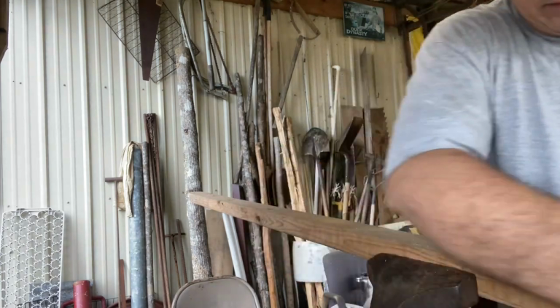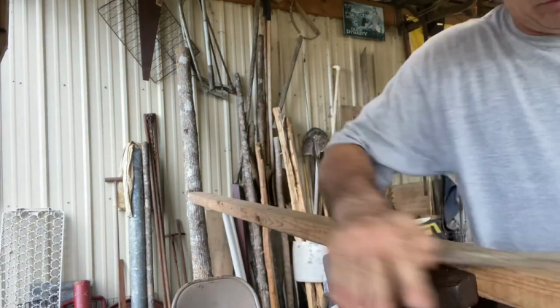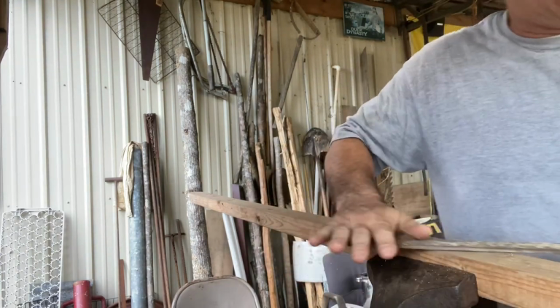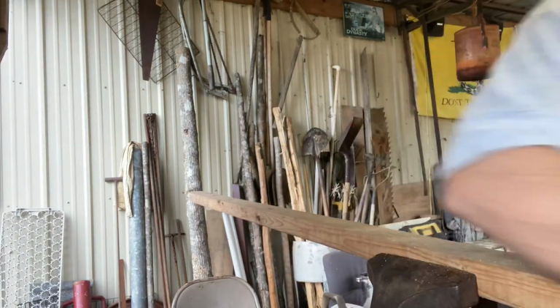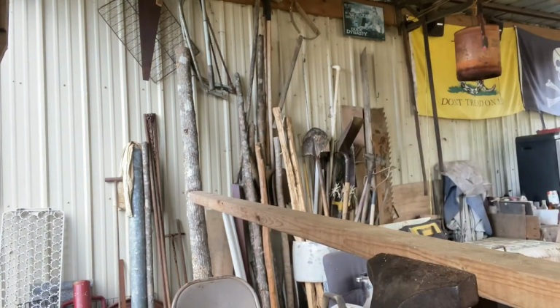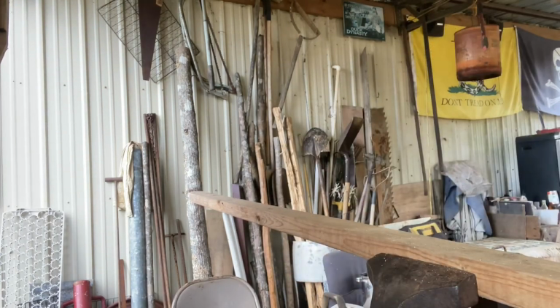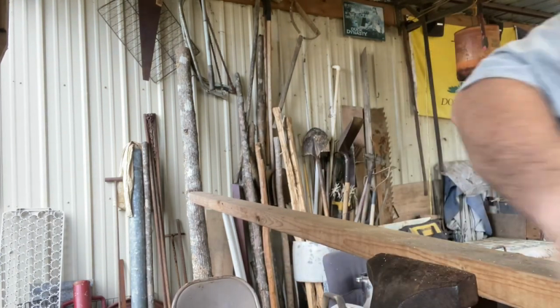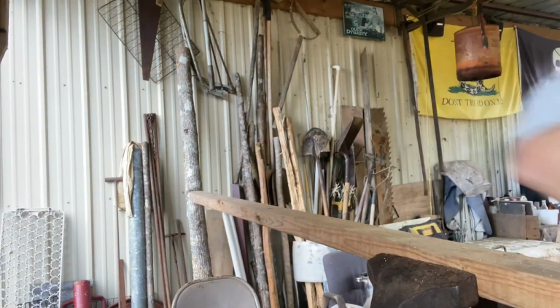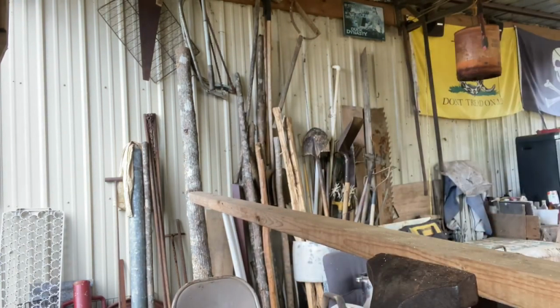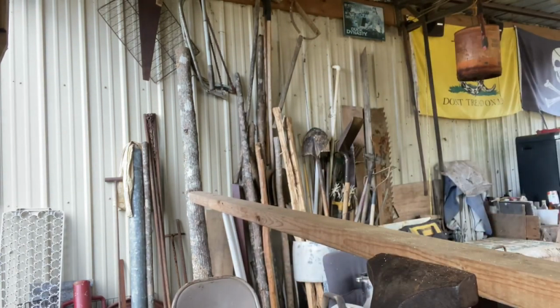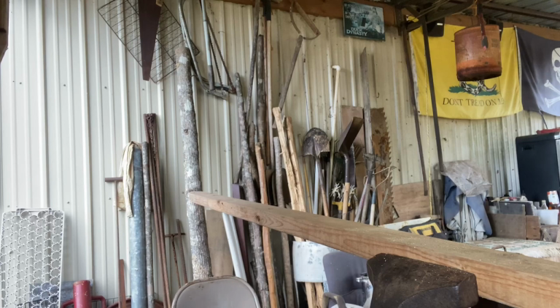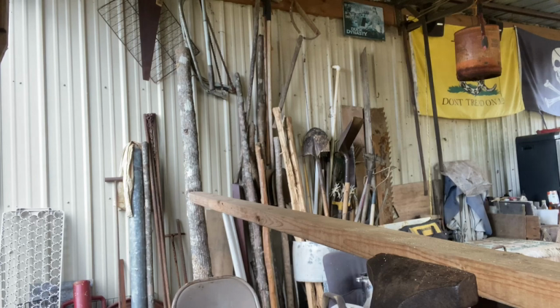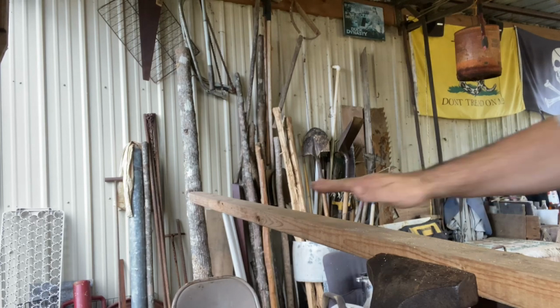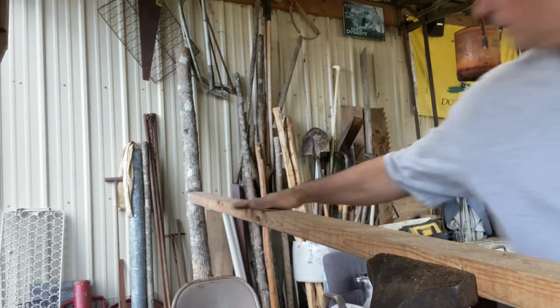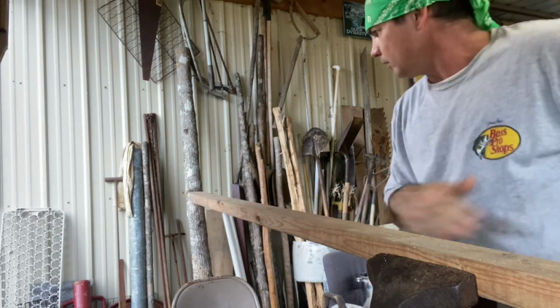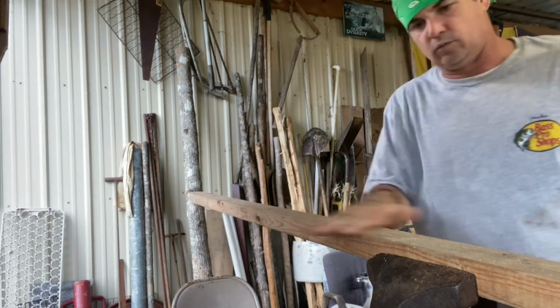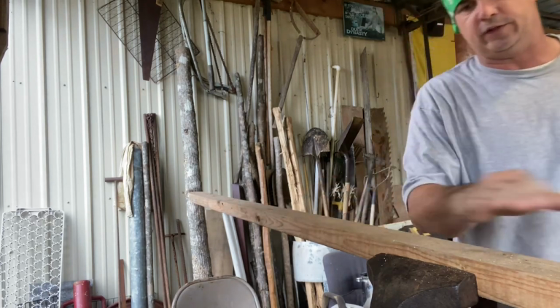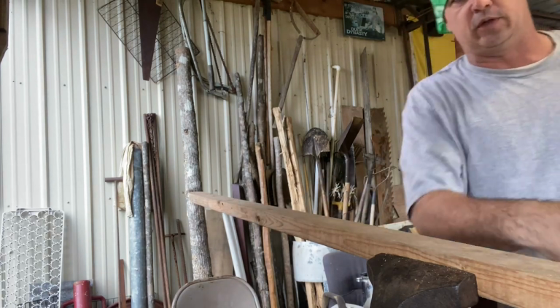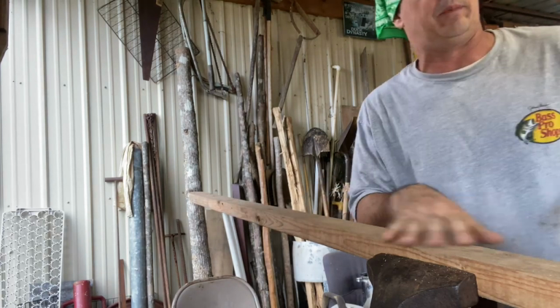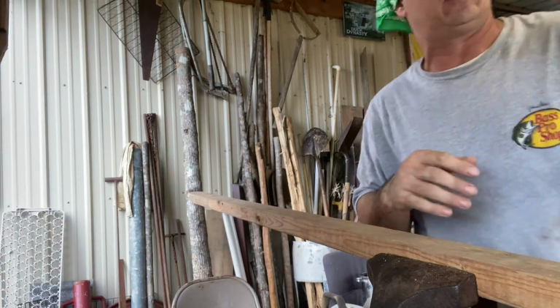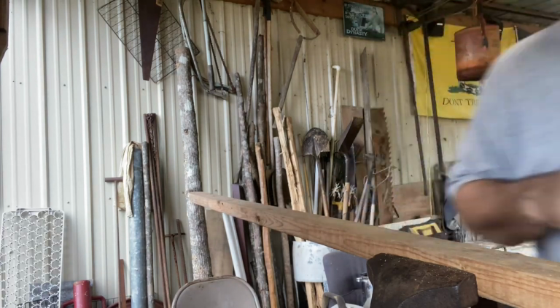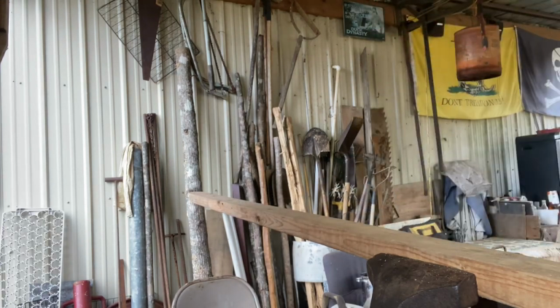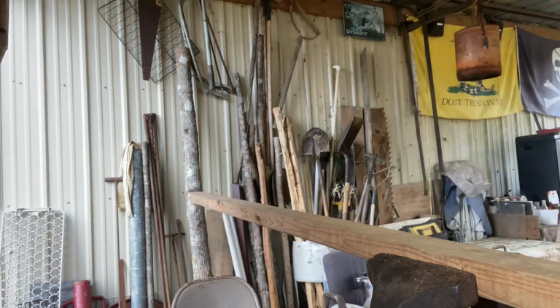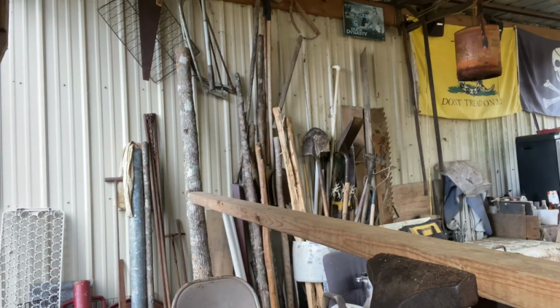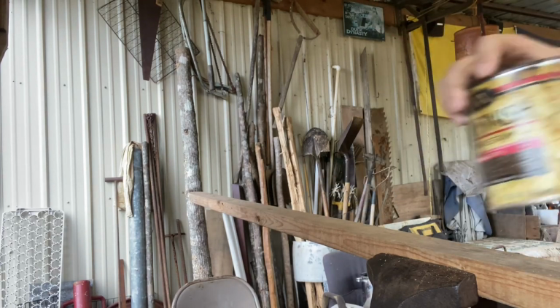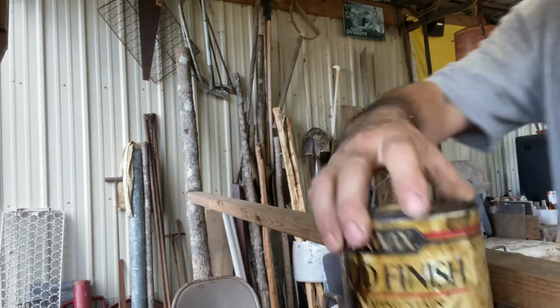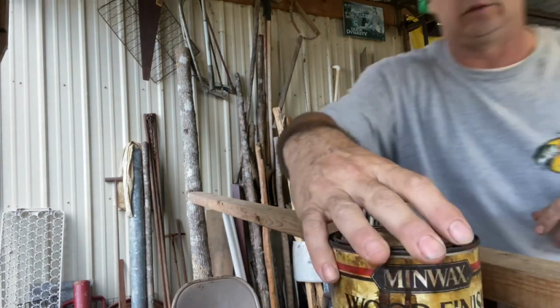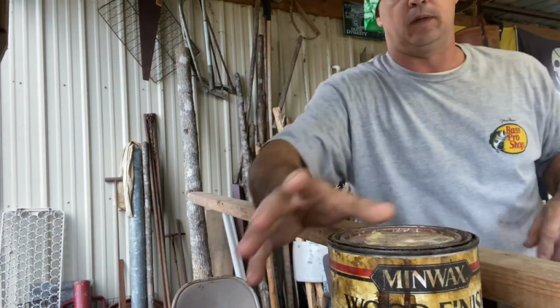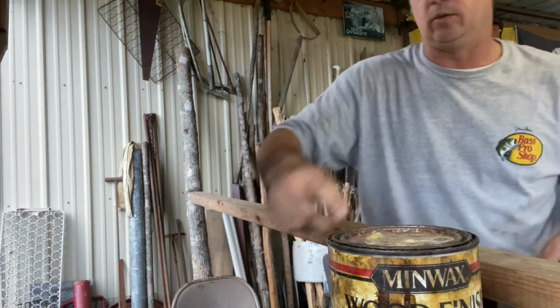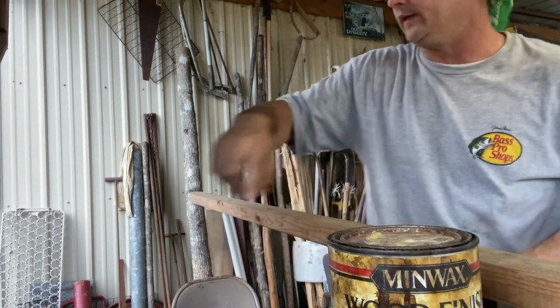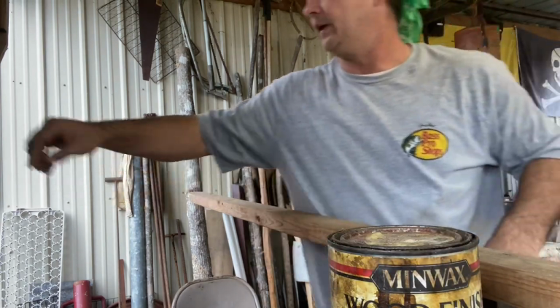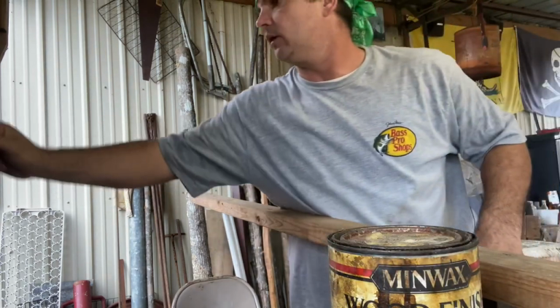I'm gonna run this down just to clean the dirt and stuff off of it. We're fixing to put a coat of pine tar on it — this is my Minwax pine tar.